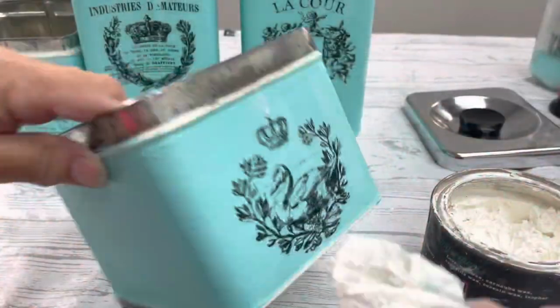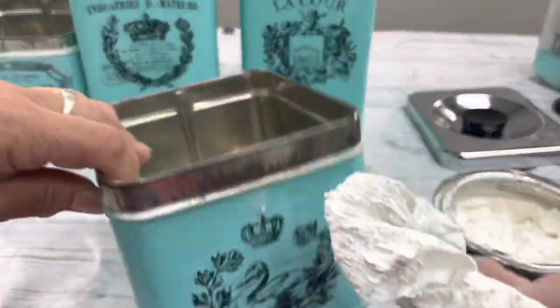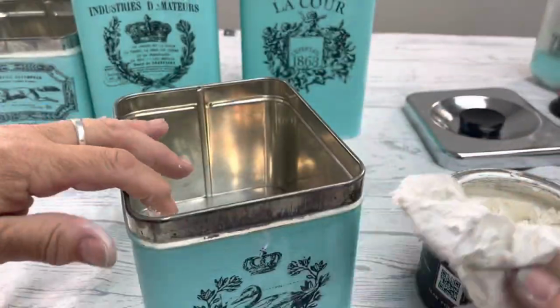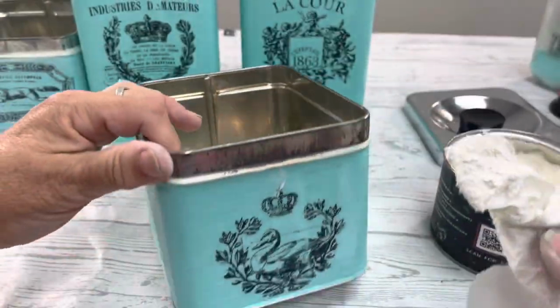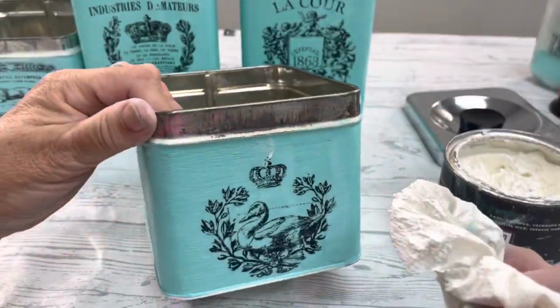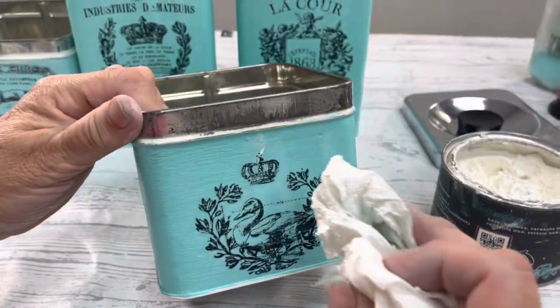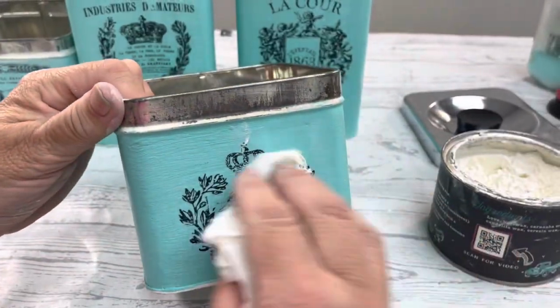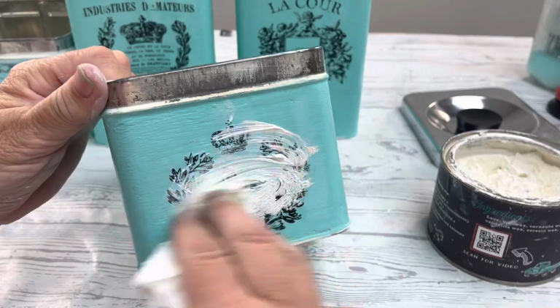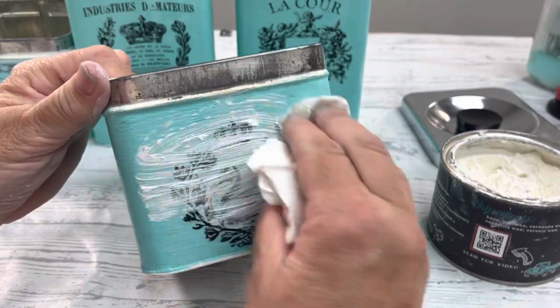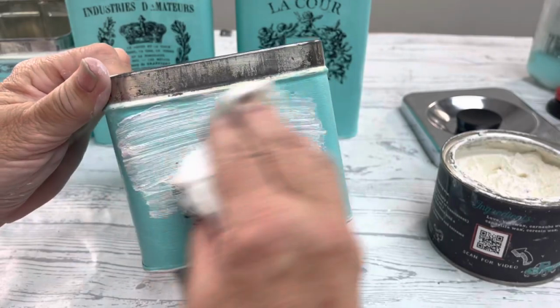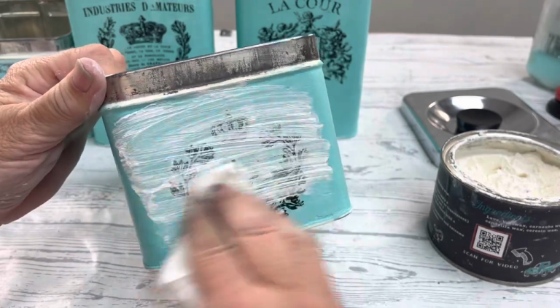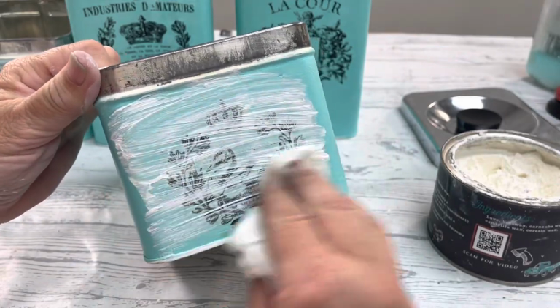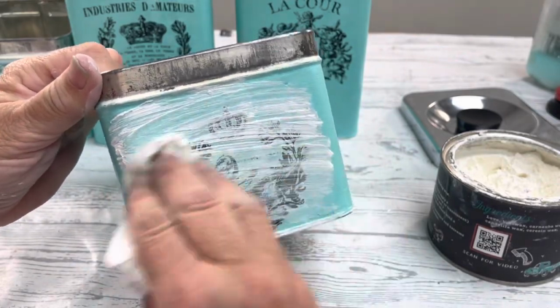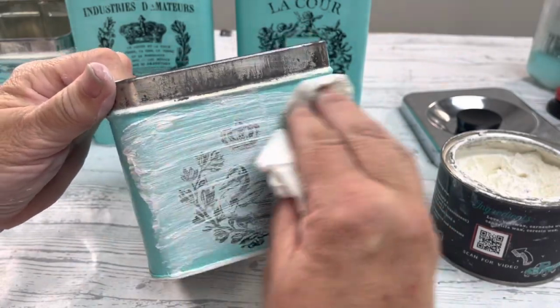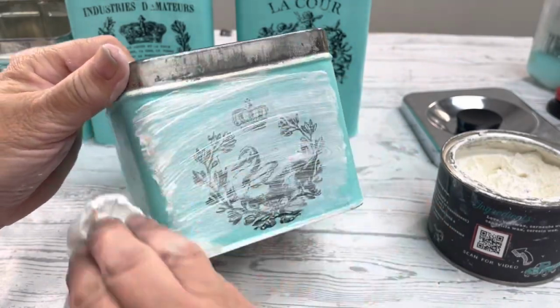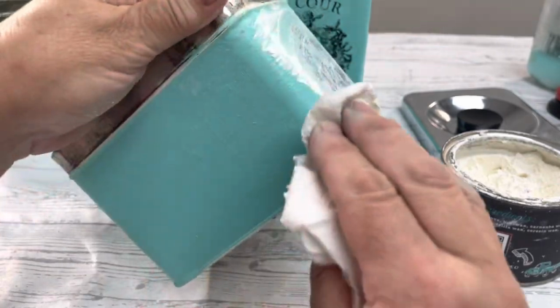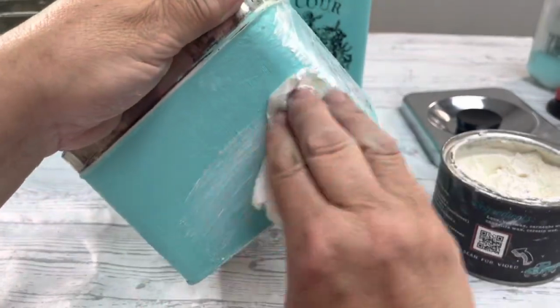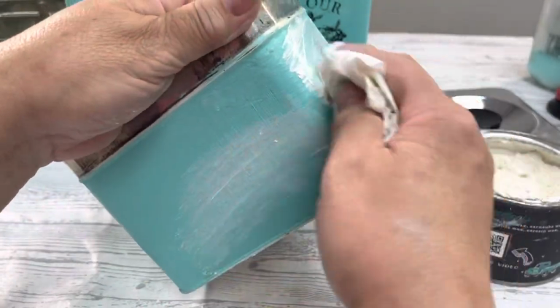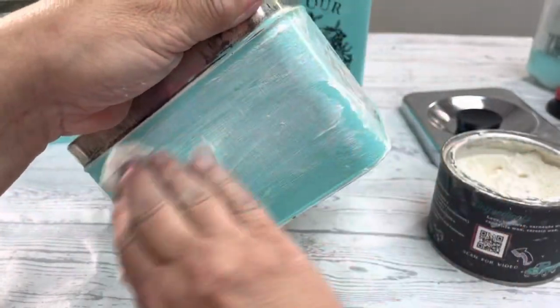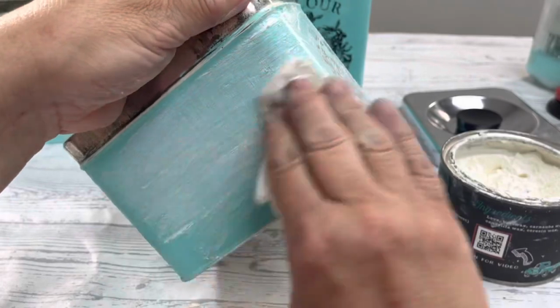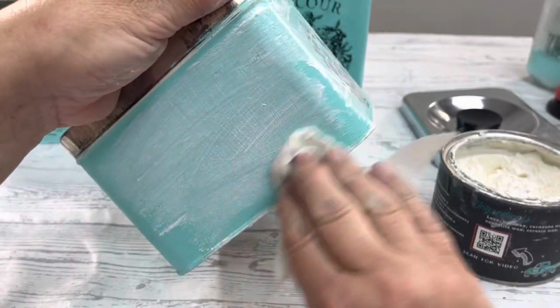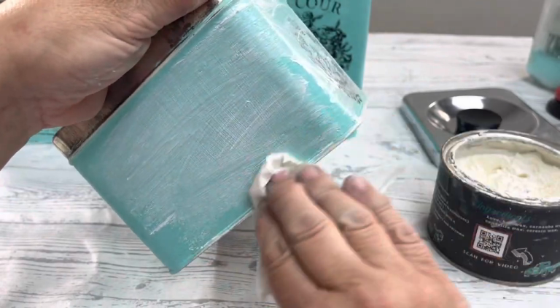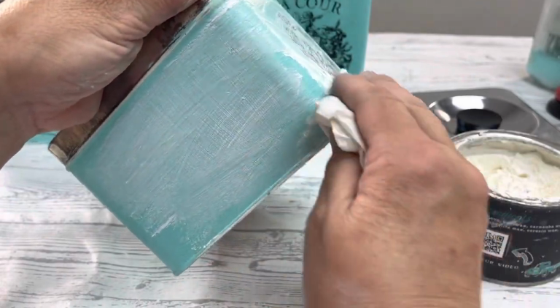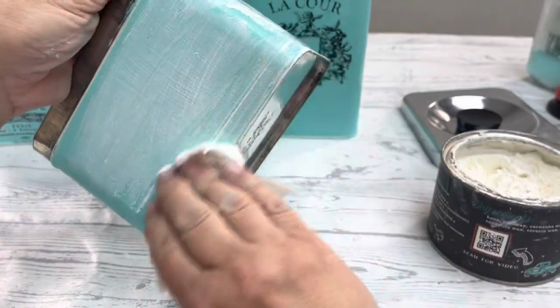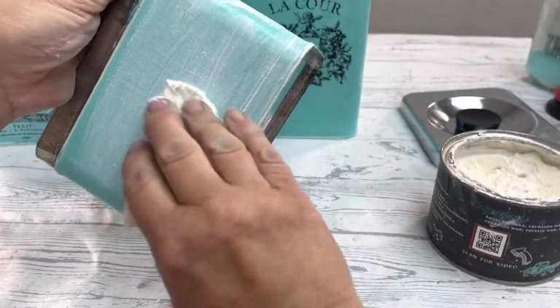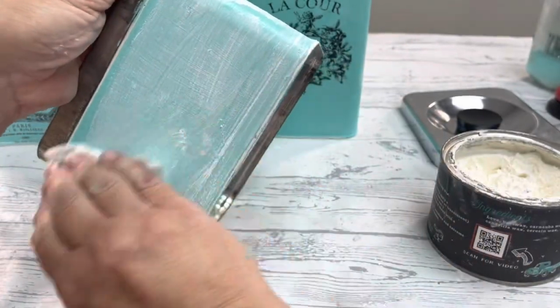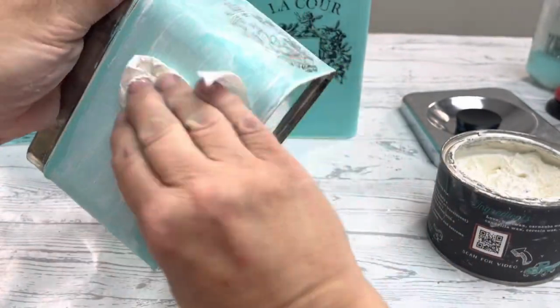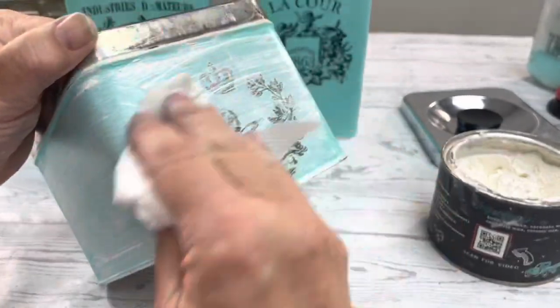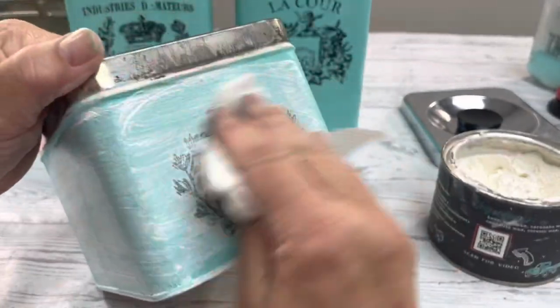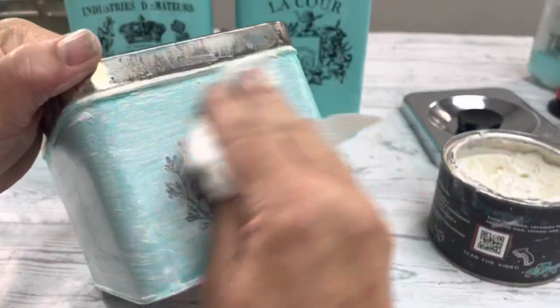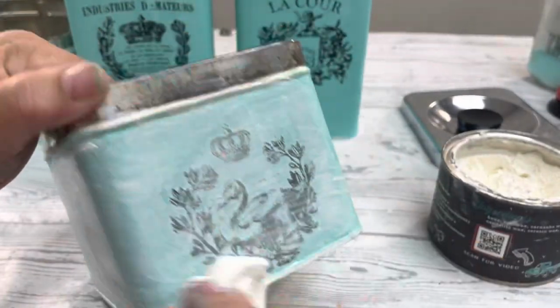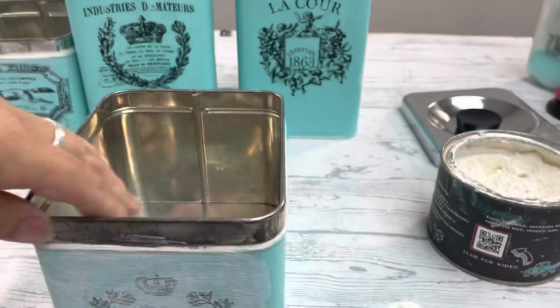I'm adding some white wax and before it dries you're going to wipe it back. Now I'm going to show you some pictures of how these all turned out — but stay to the end of this video because there's going to be a sneak peek of my next video.